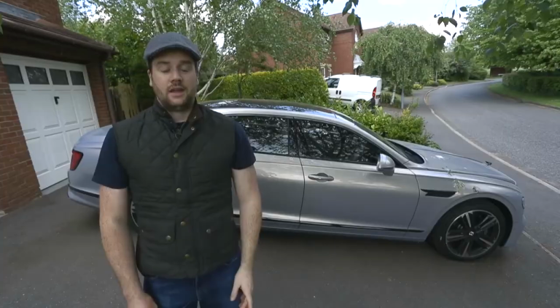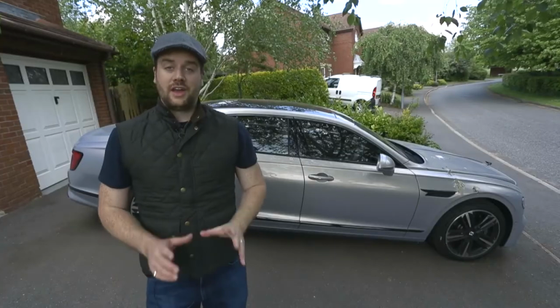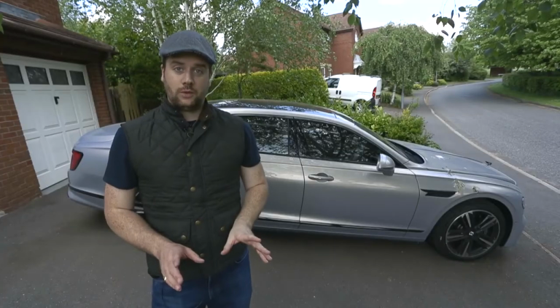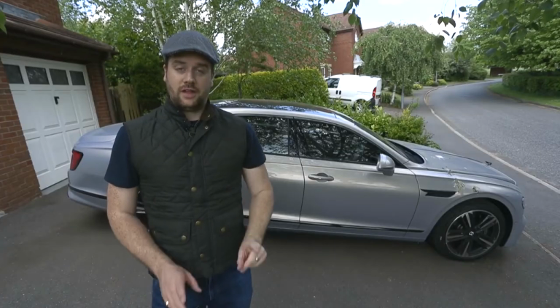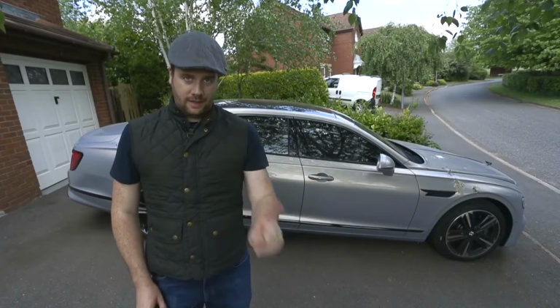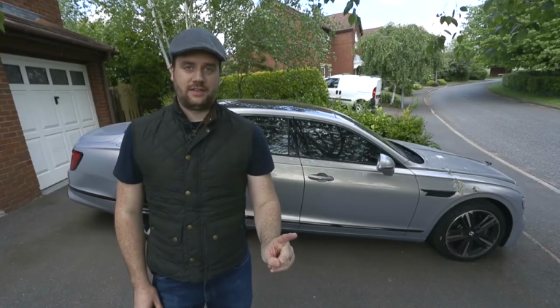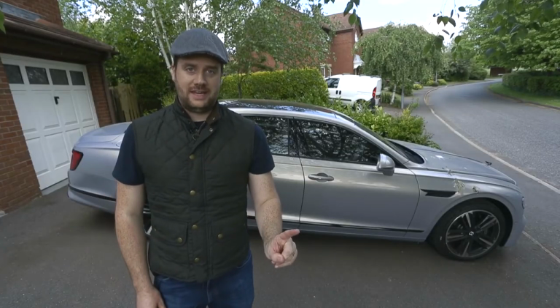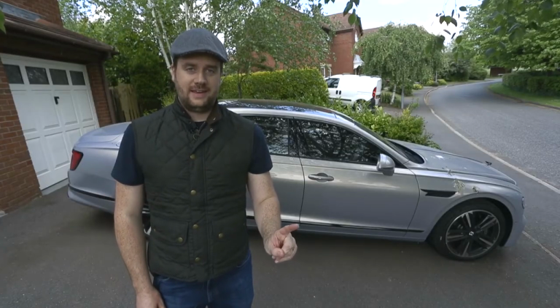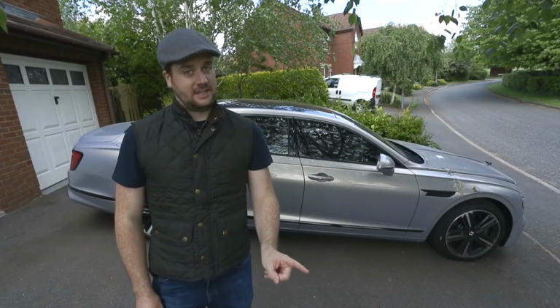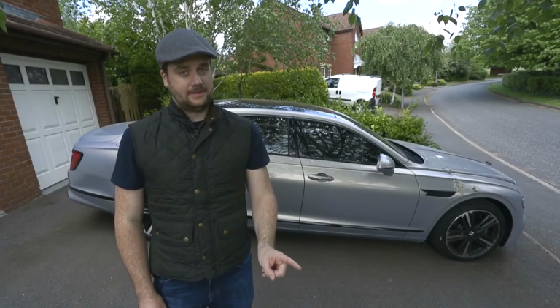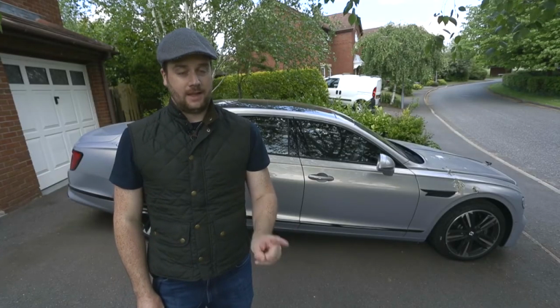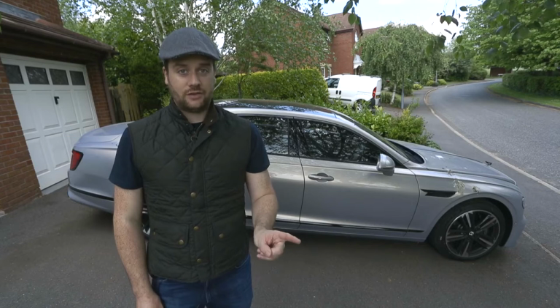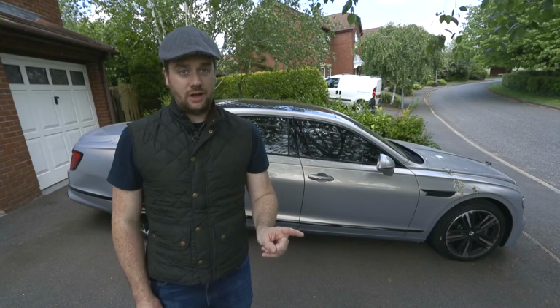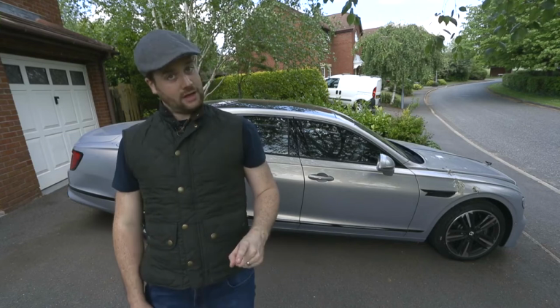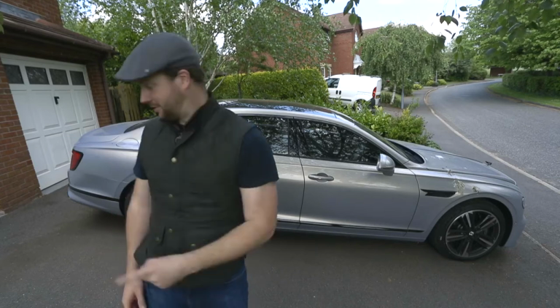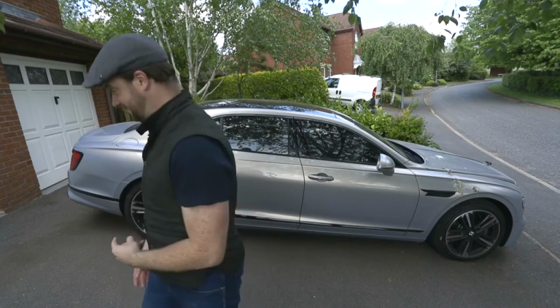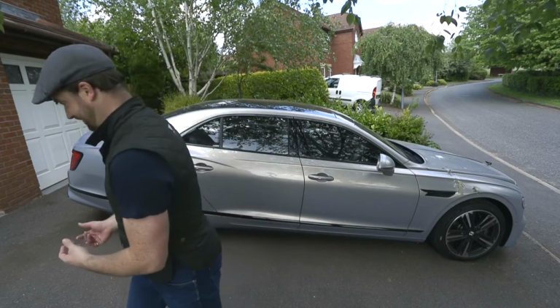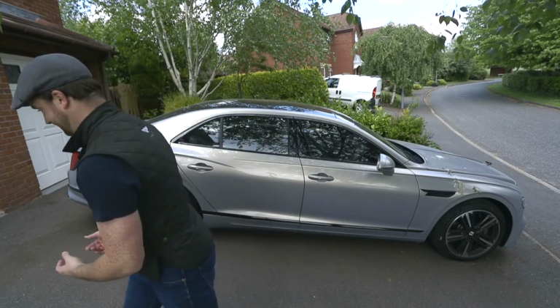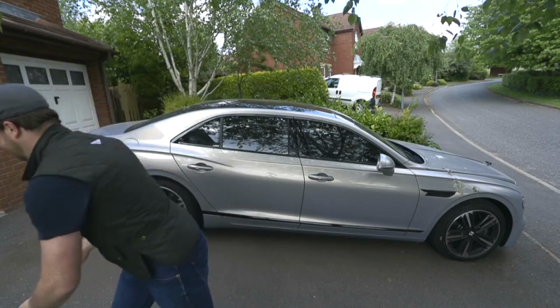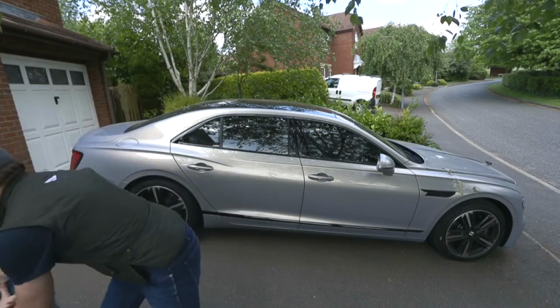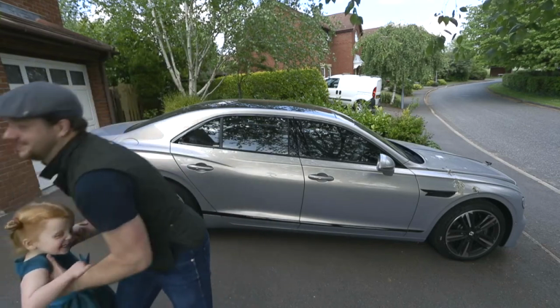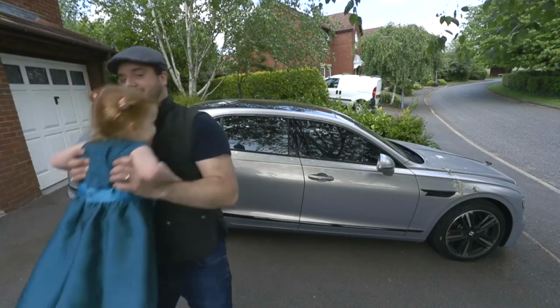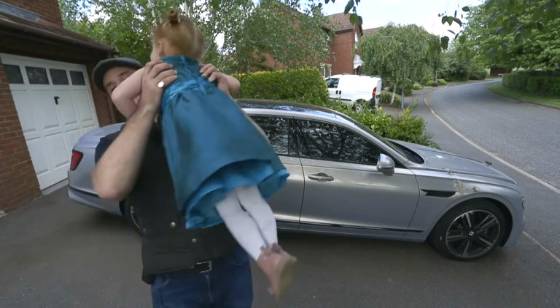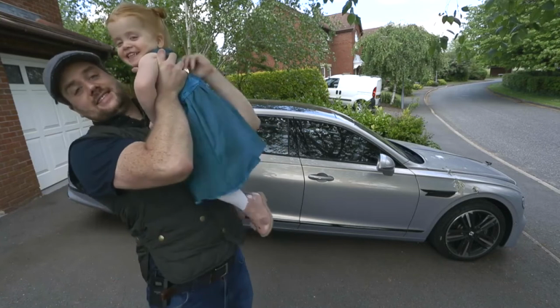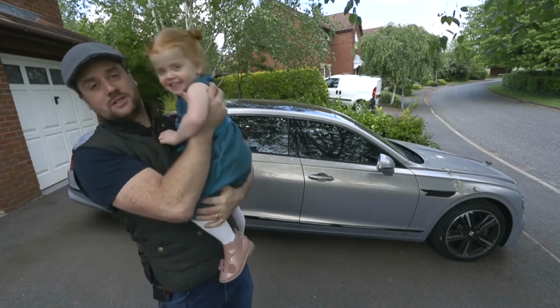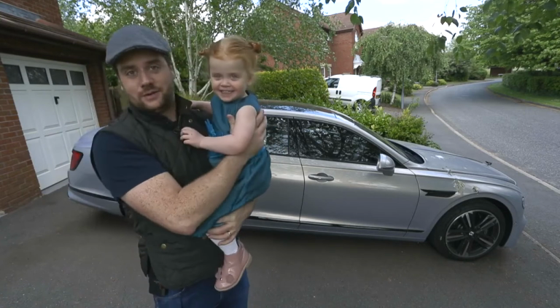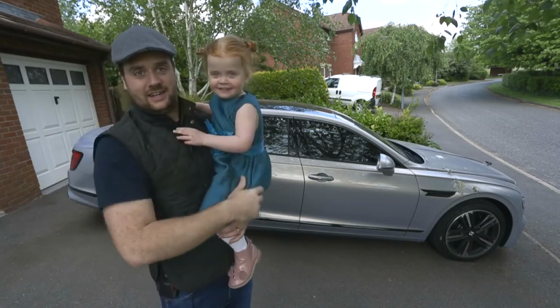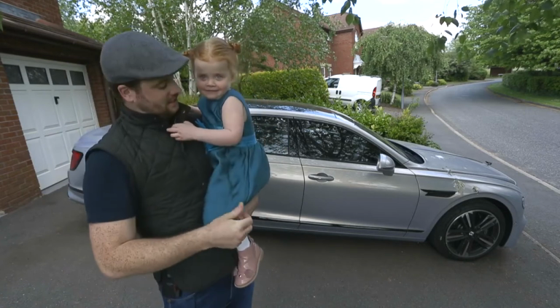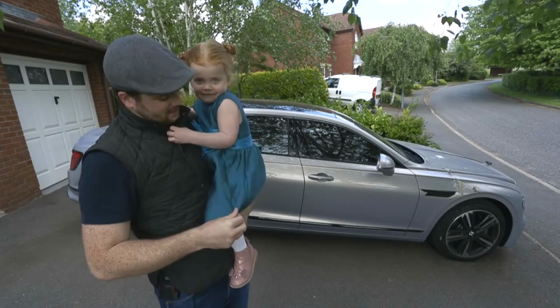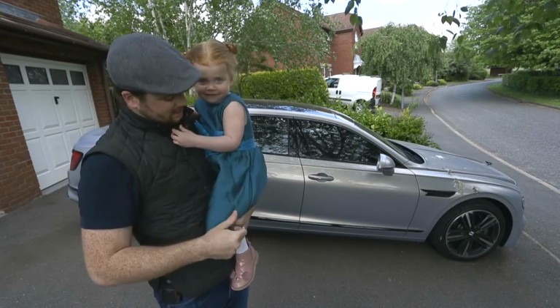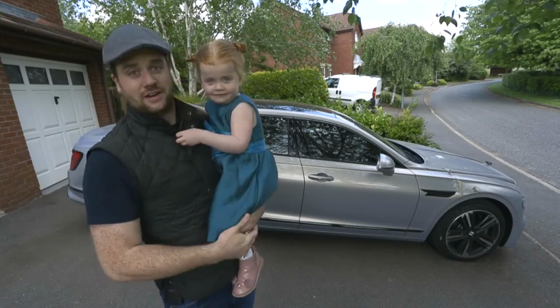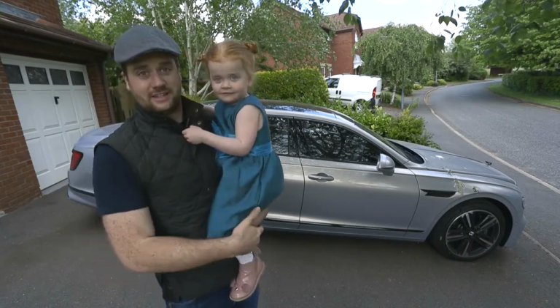Now in the ideal world, the other thing that you need is an assistant. I've chosen a three-year-old. This one's my daughter, and as you can see, she's chosen her own dress today.